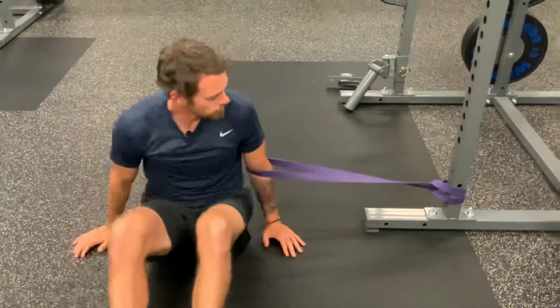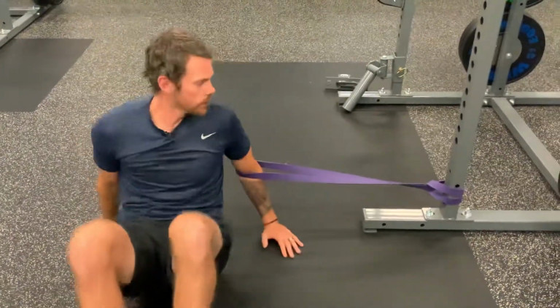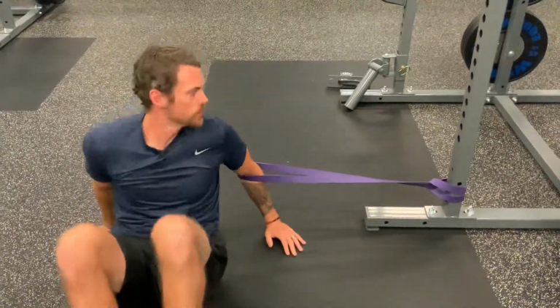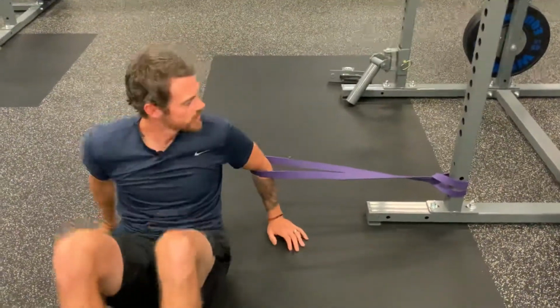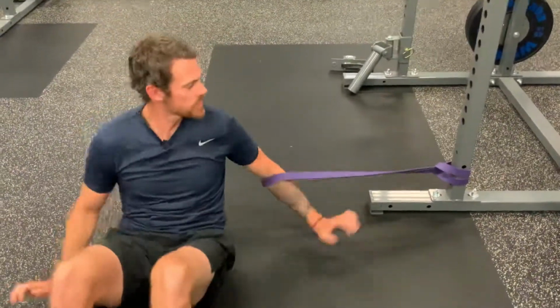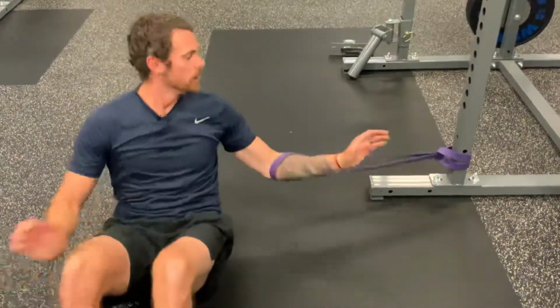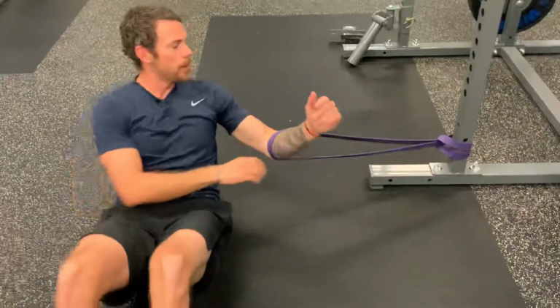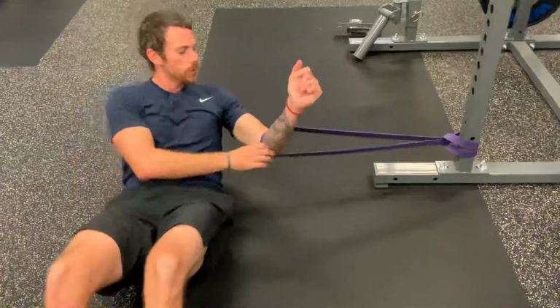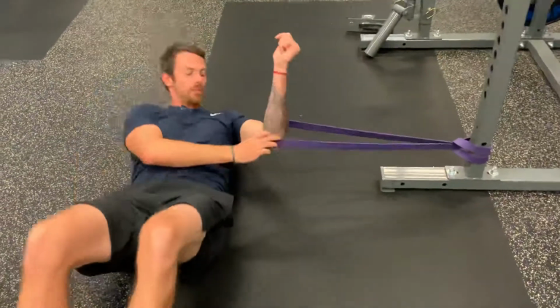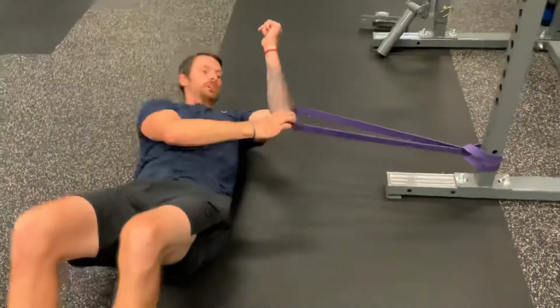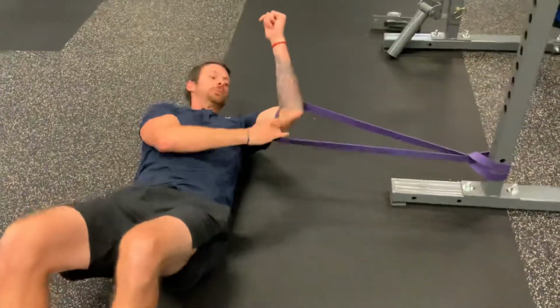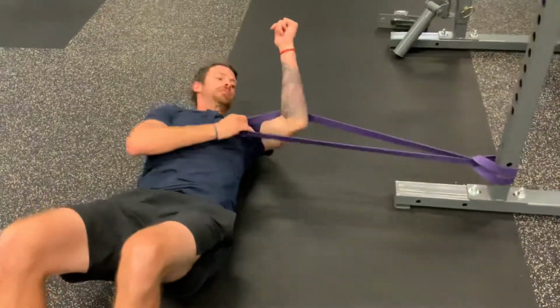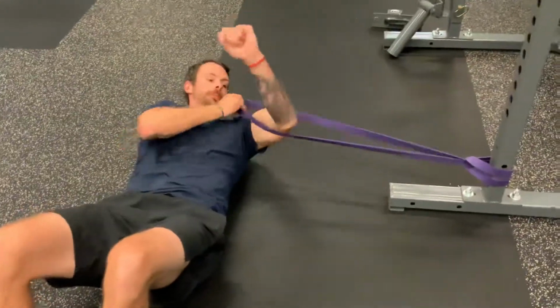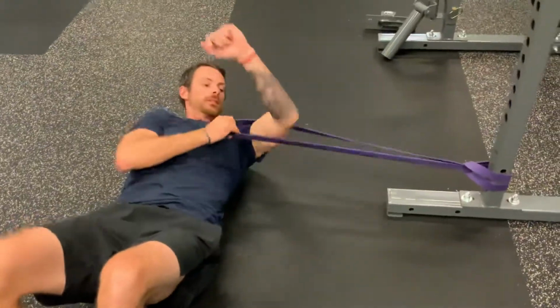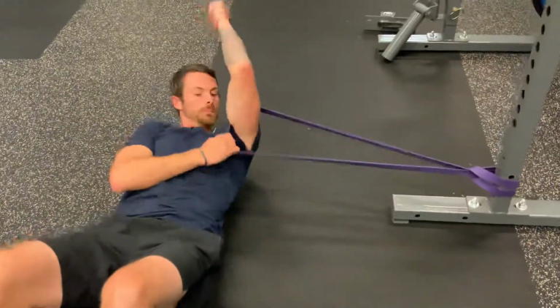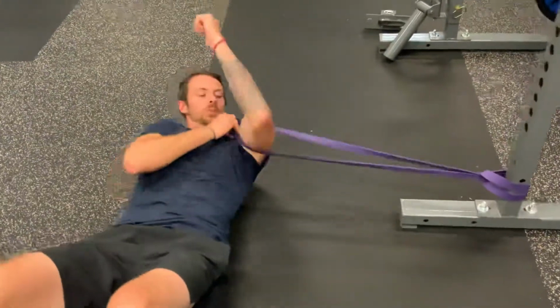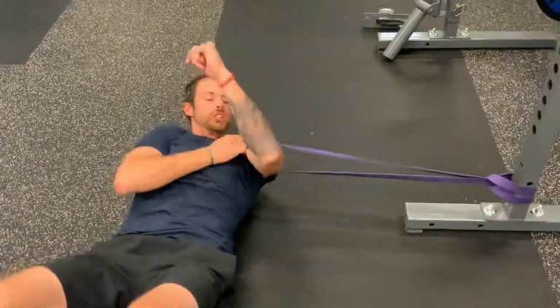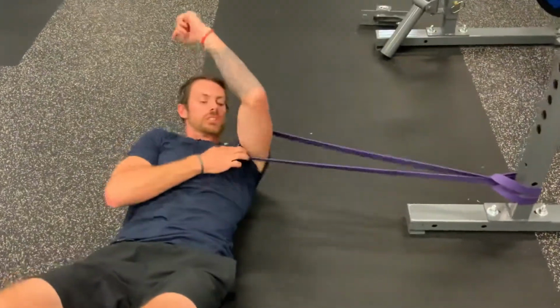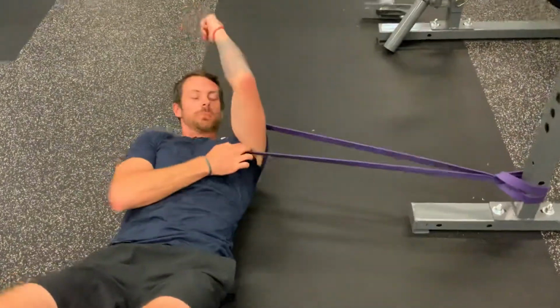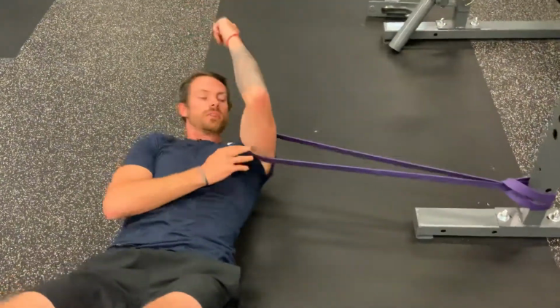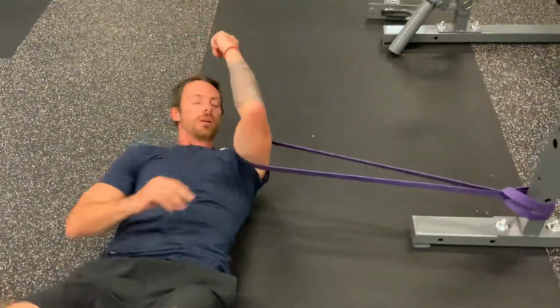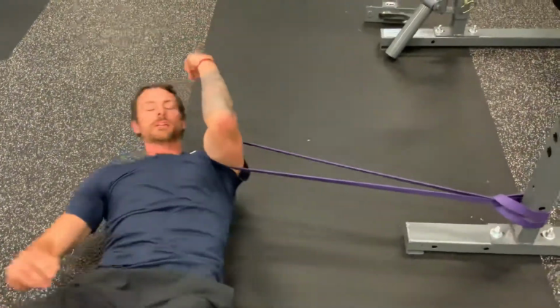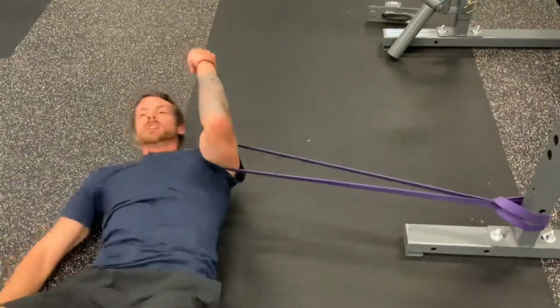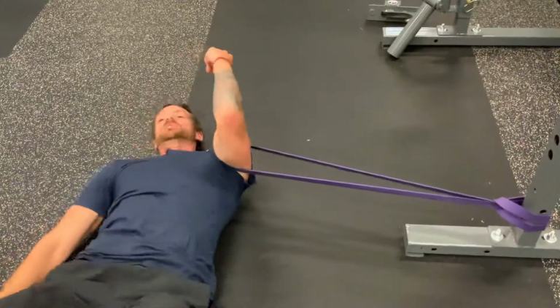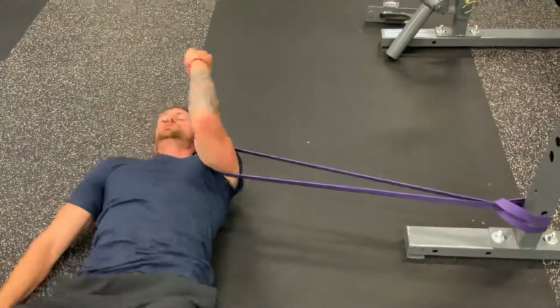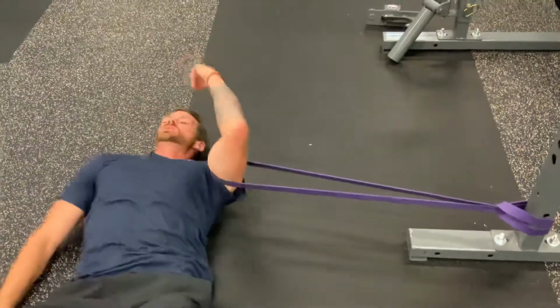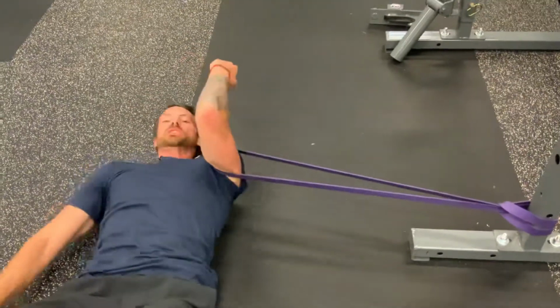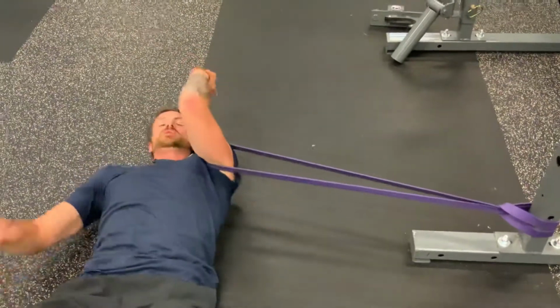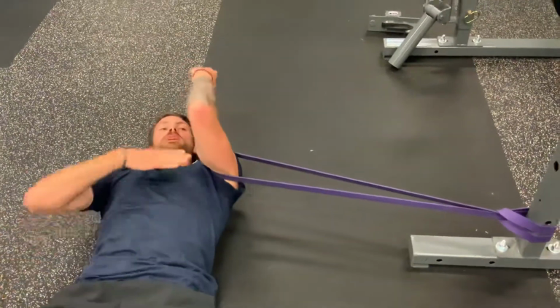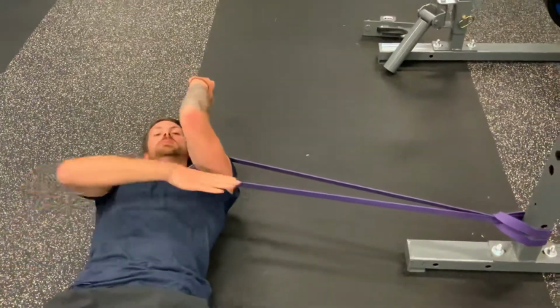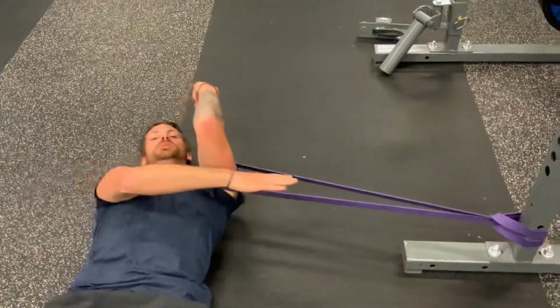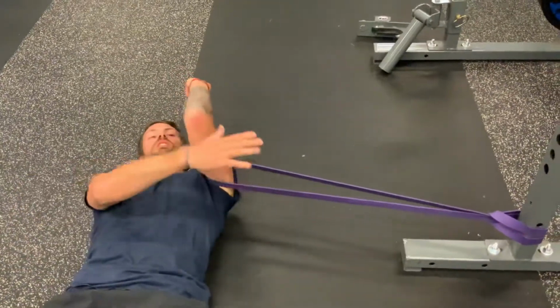So what you'll do is you'll attach a band to a stable platform, put the band just above your armpit and scoot away so that you feel the band pulling your arm.